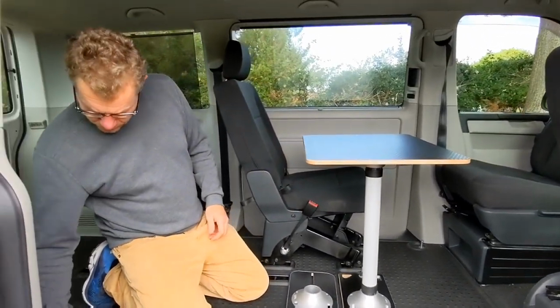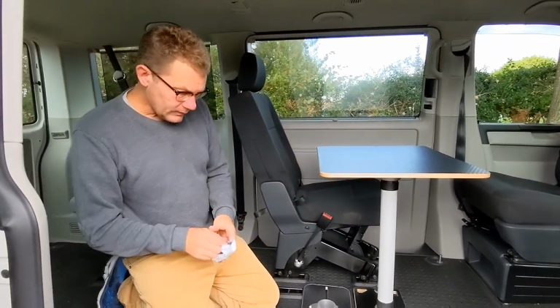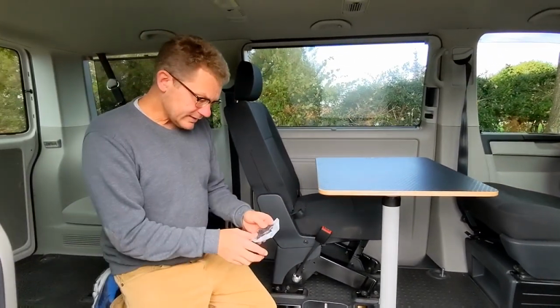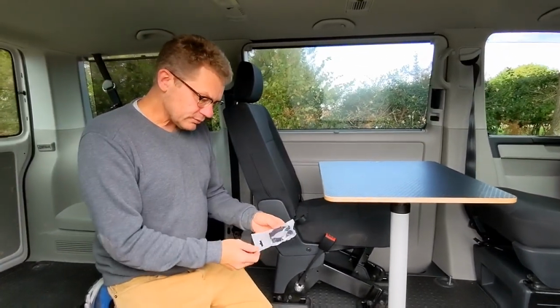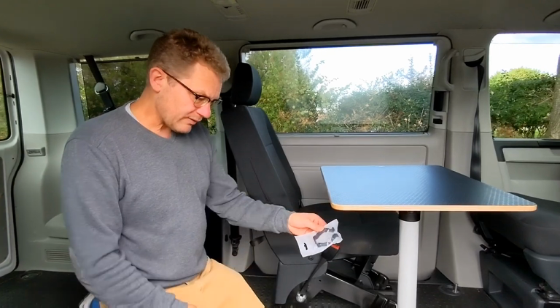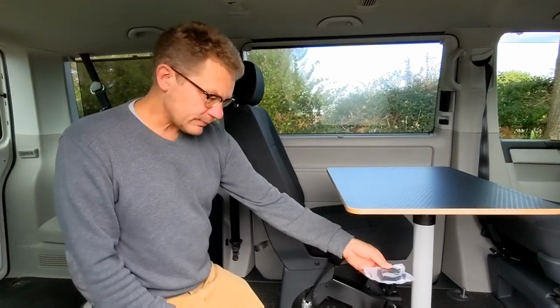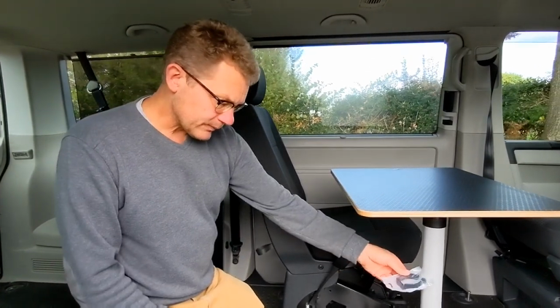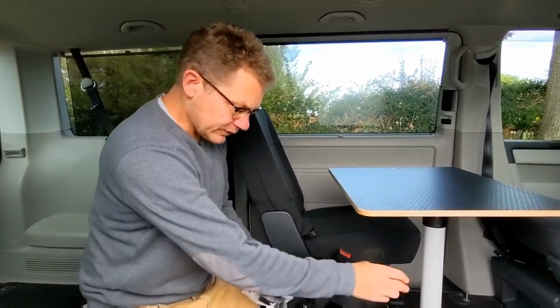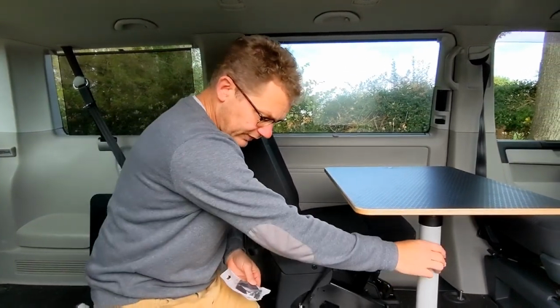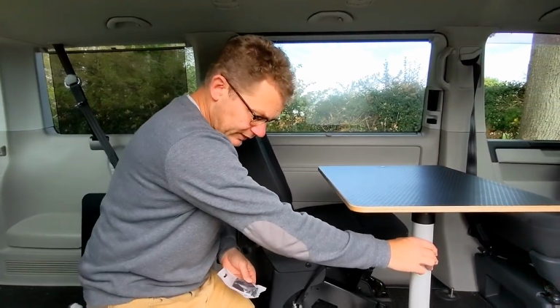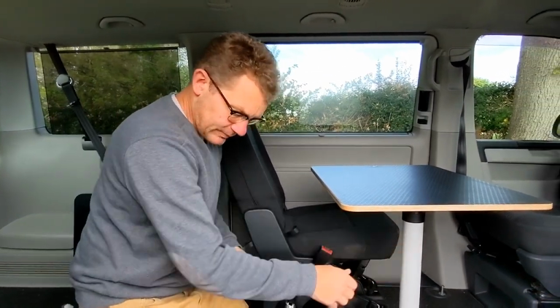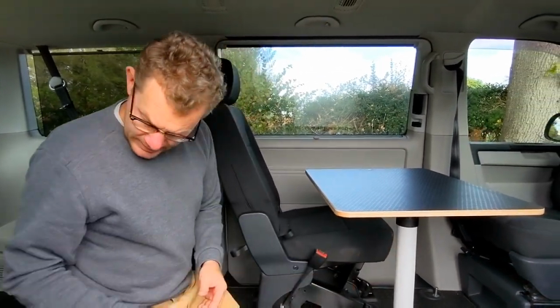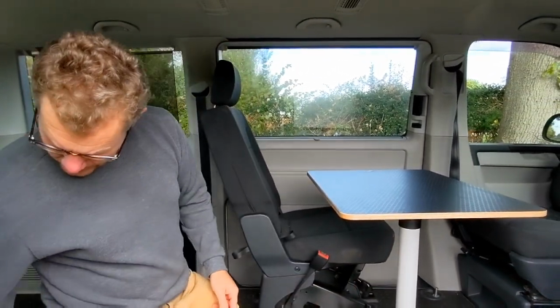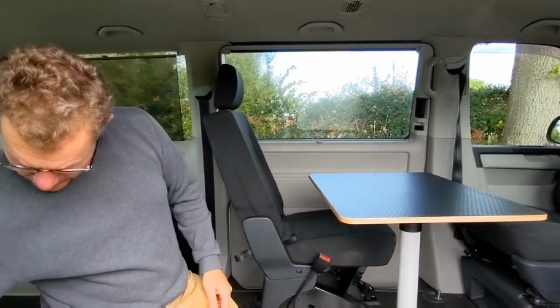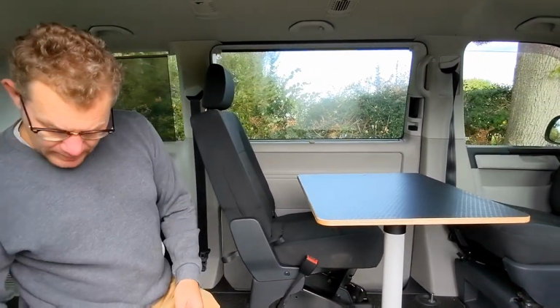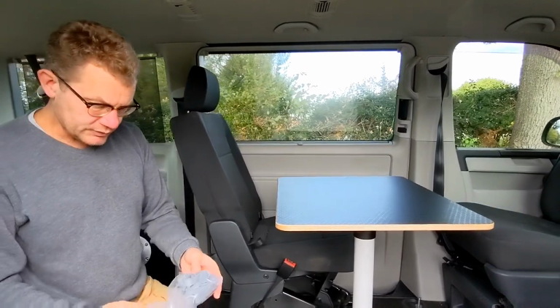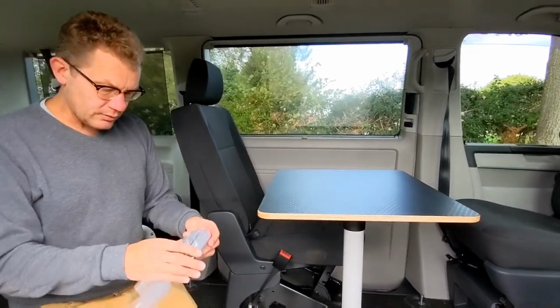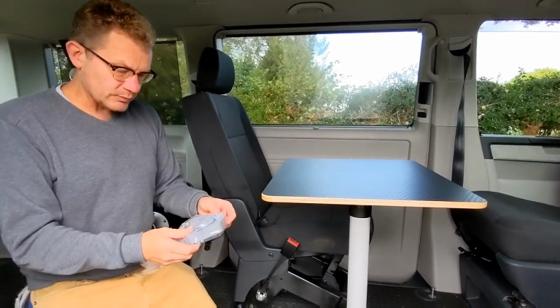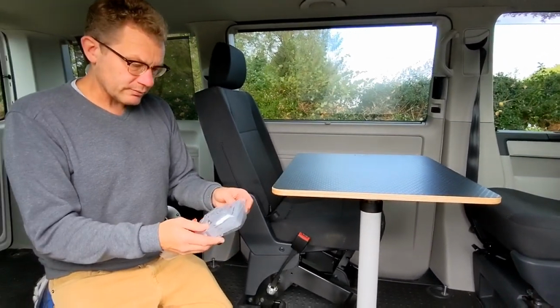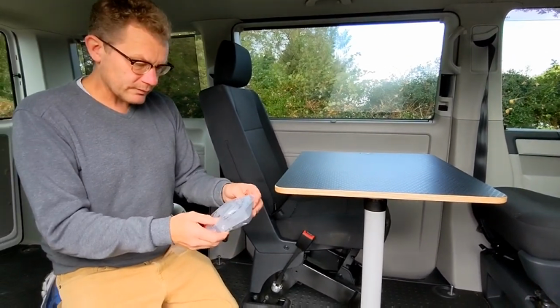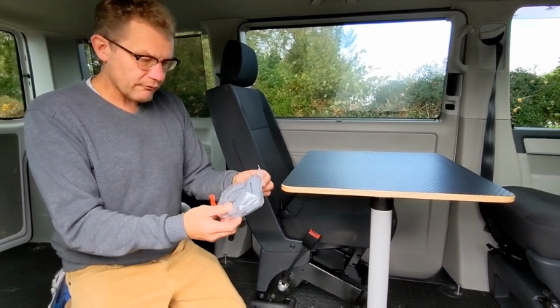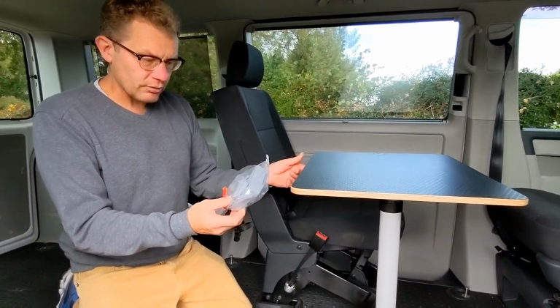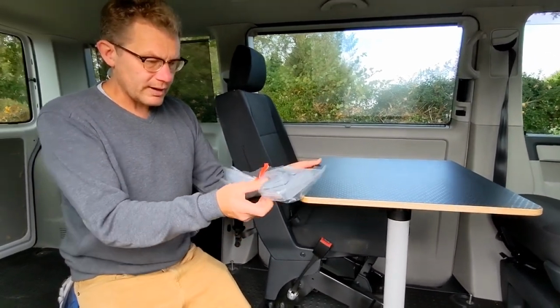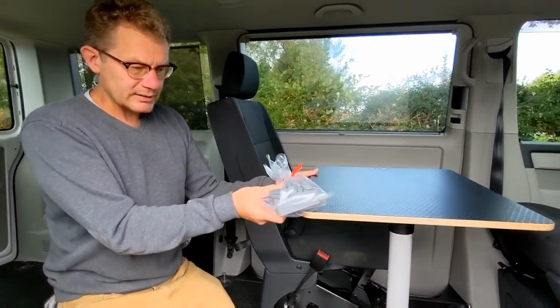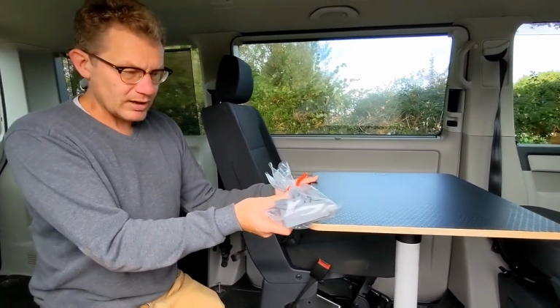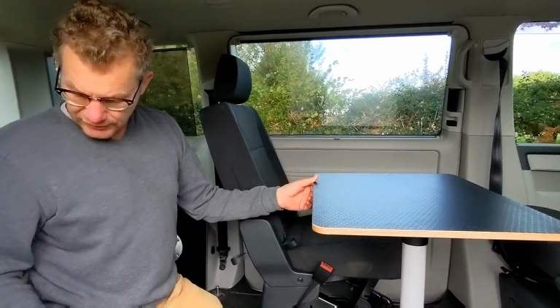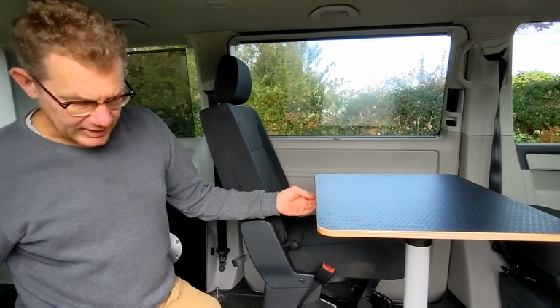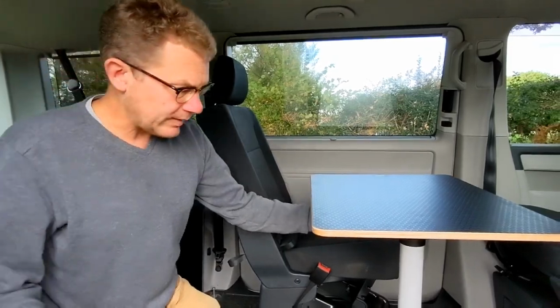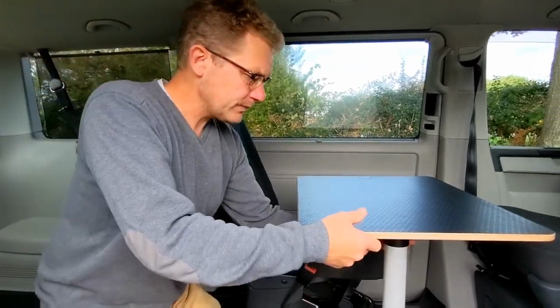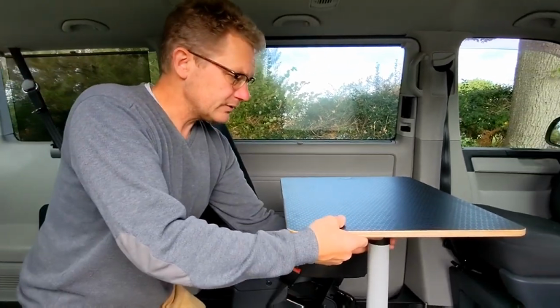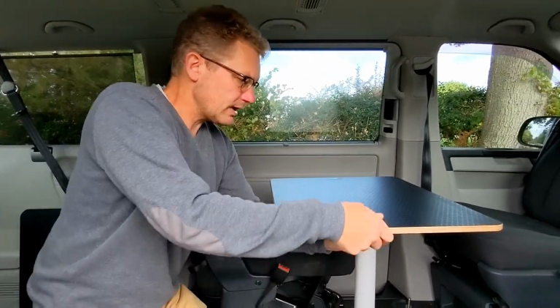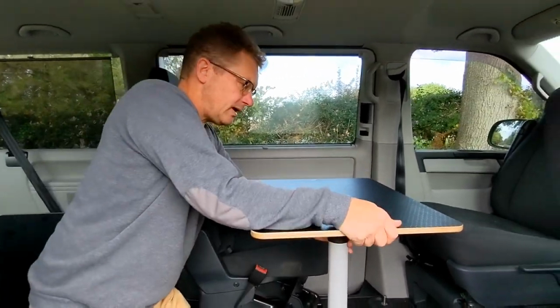In addition, we have a clip so you can fix the table leg, and there are also table clips to fix the table. The whole thing comes apart.